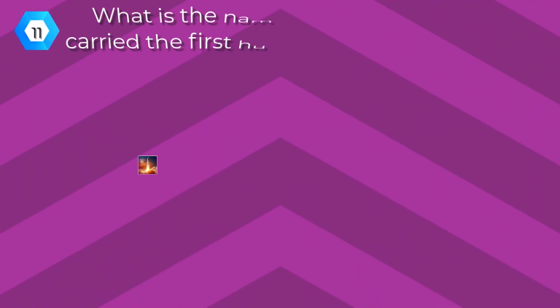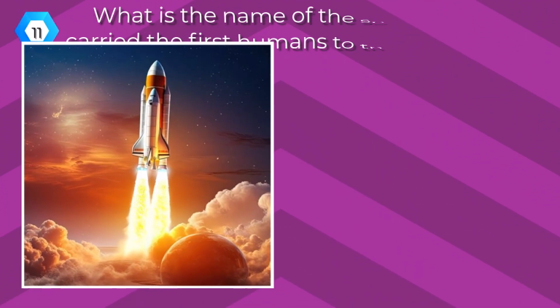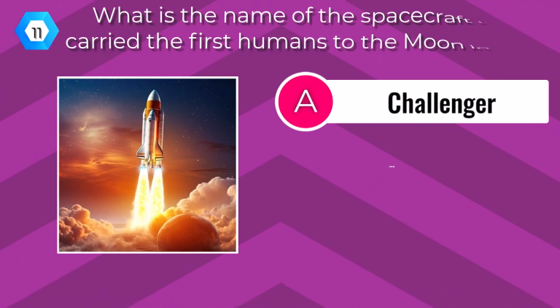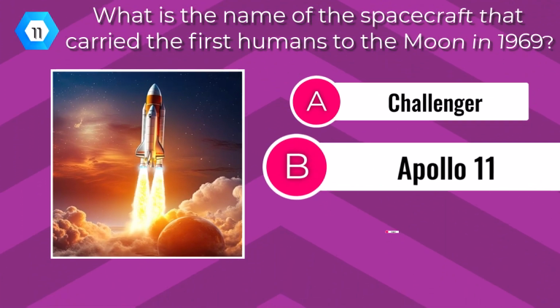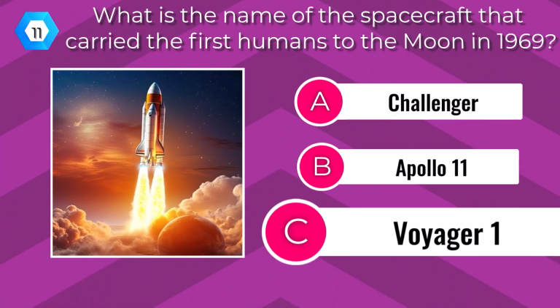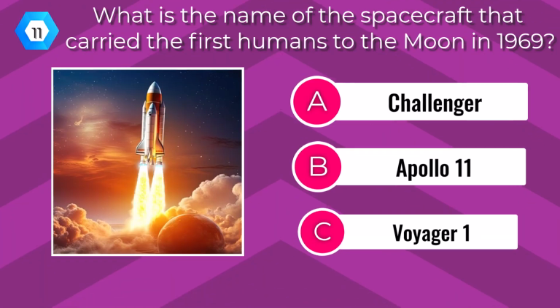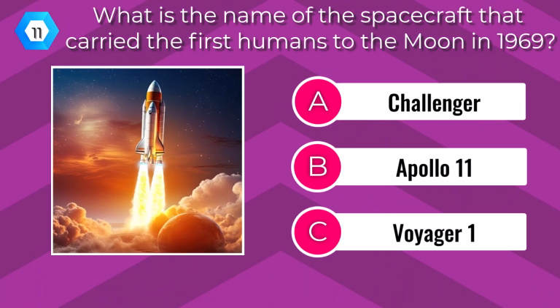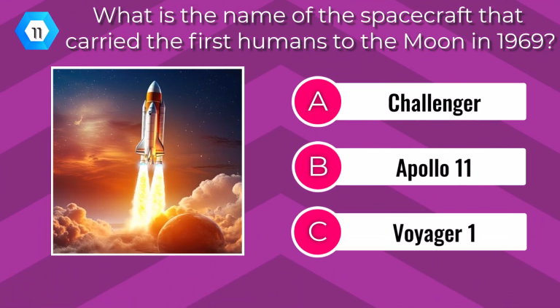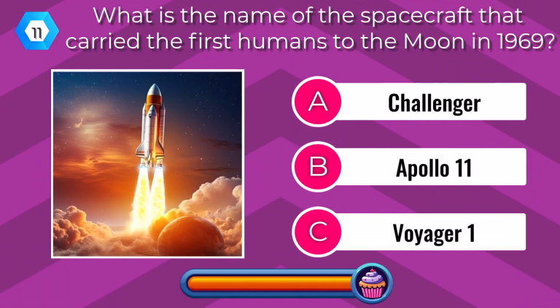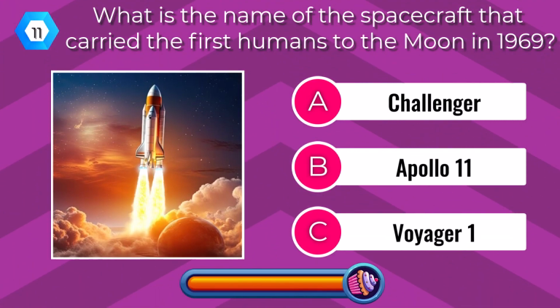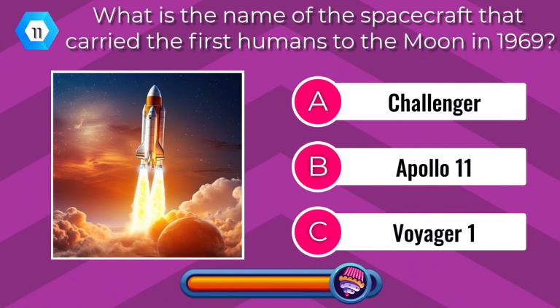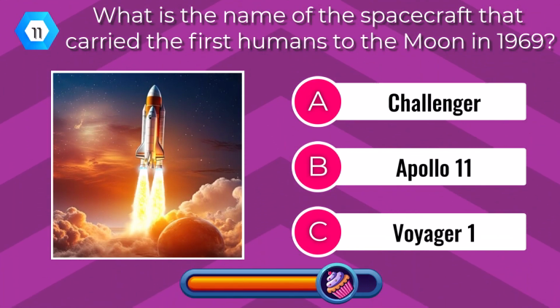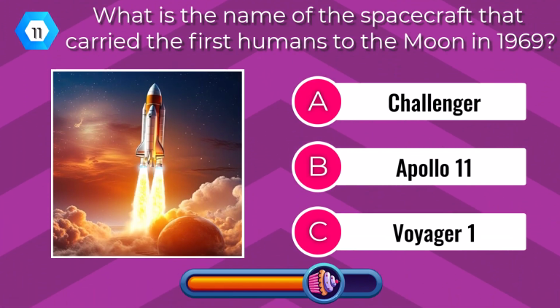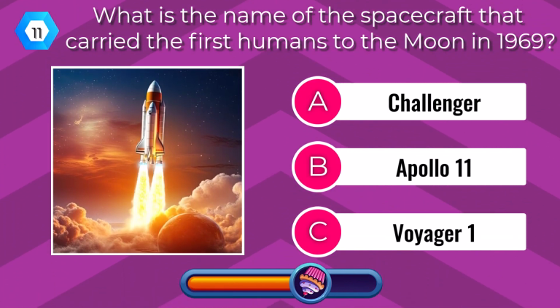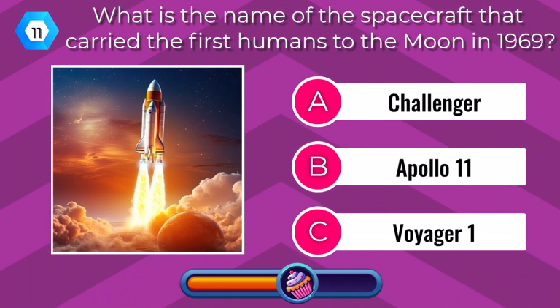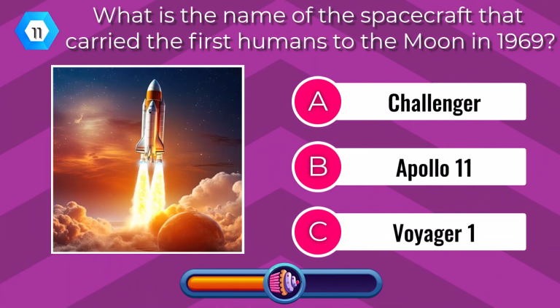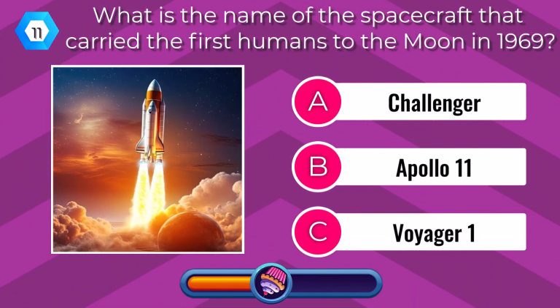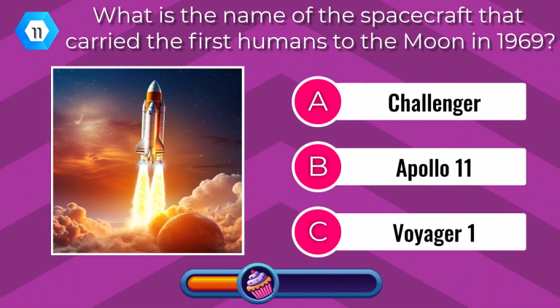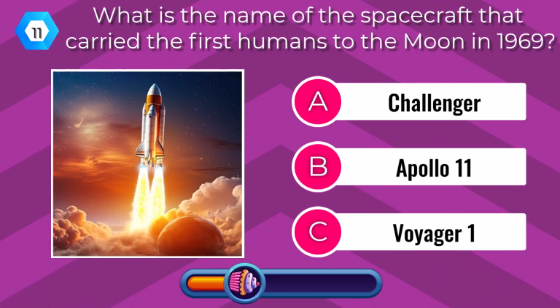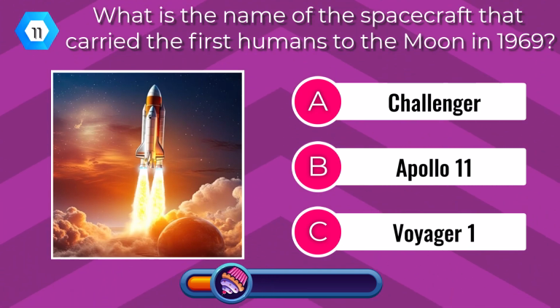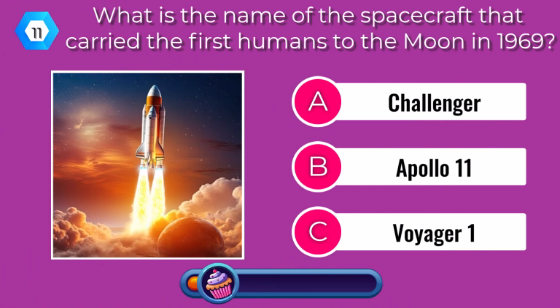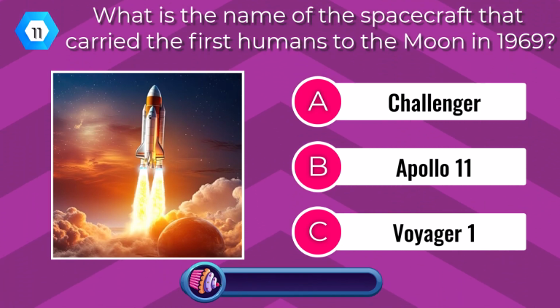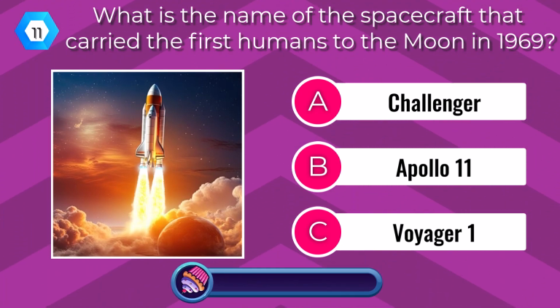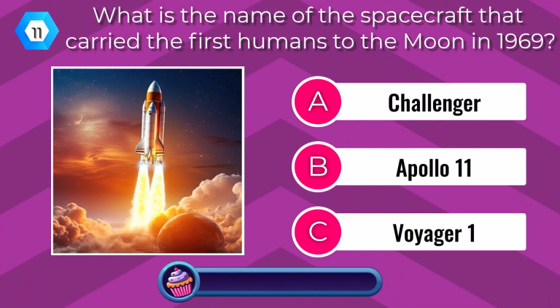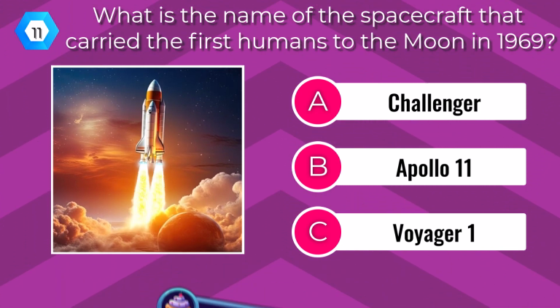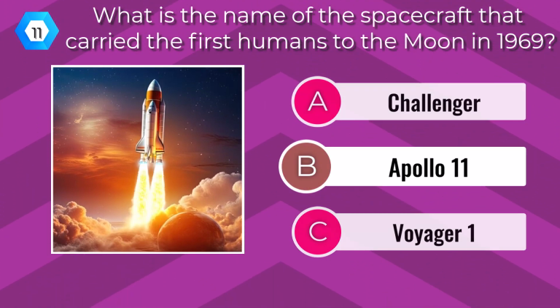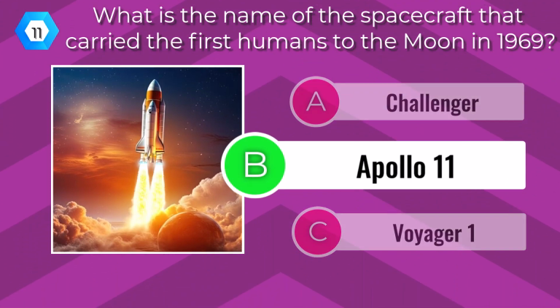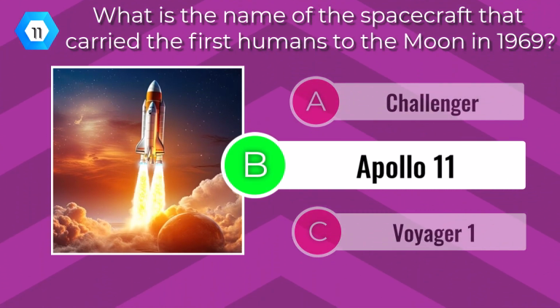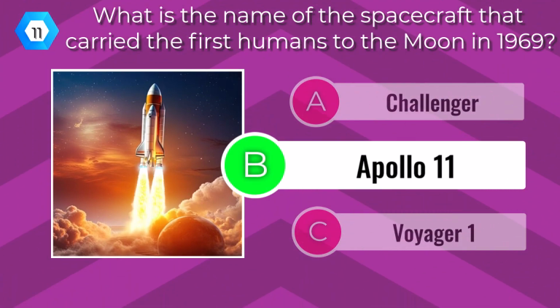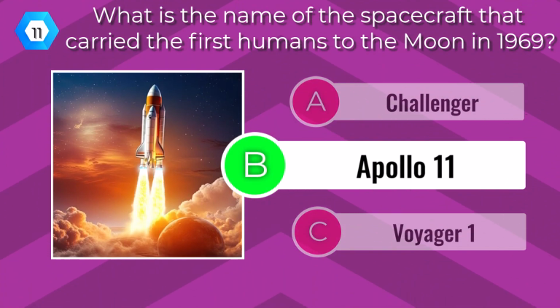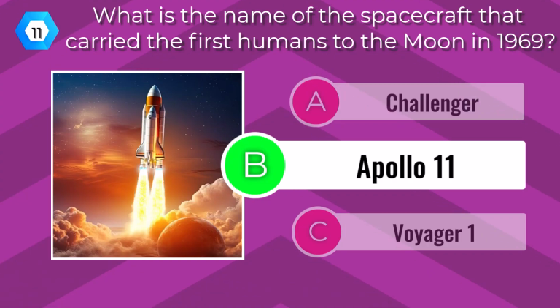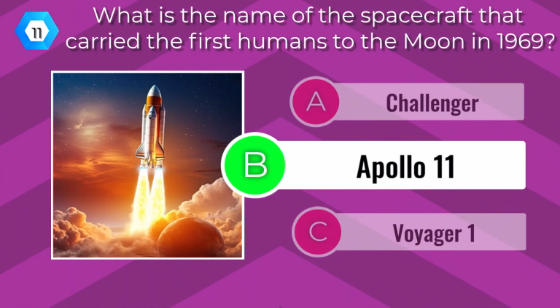What is the name of the spacecraft that carried the first humans to the Moon in 1969? Apollo 11.